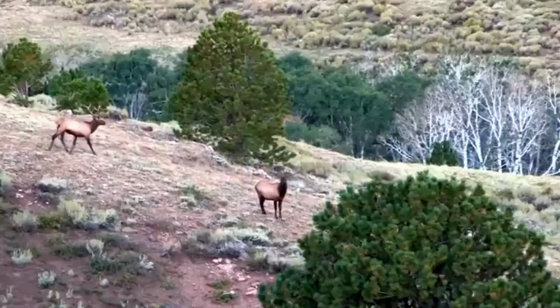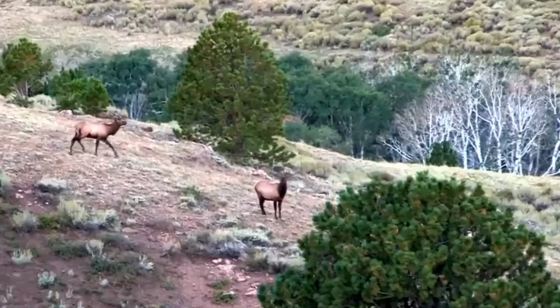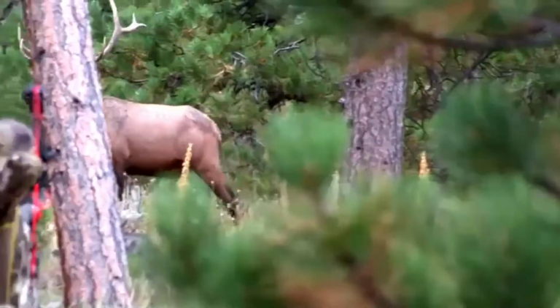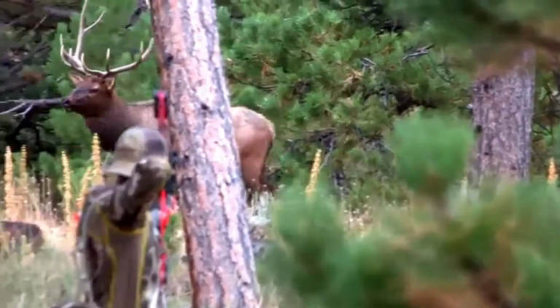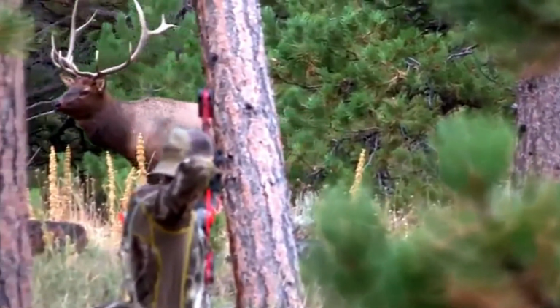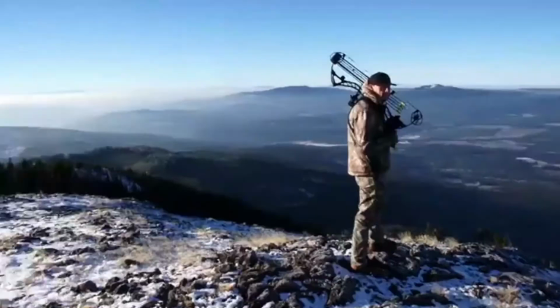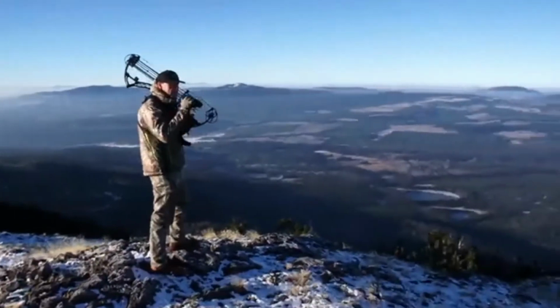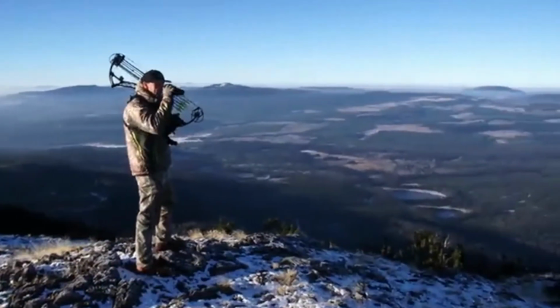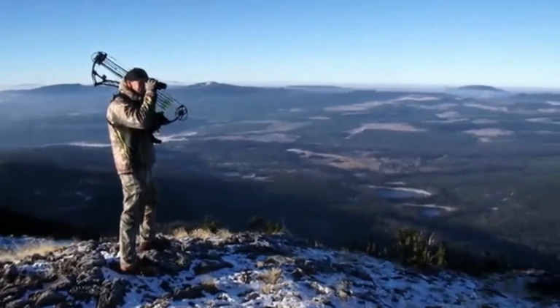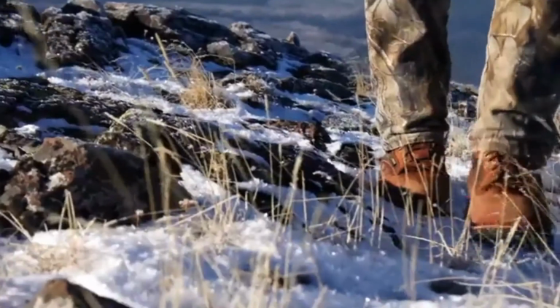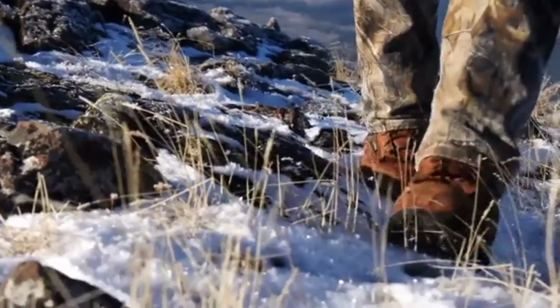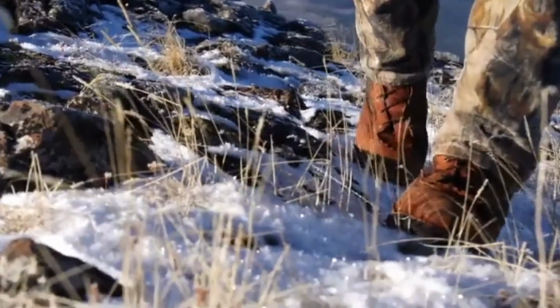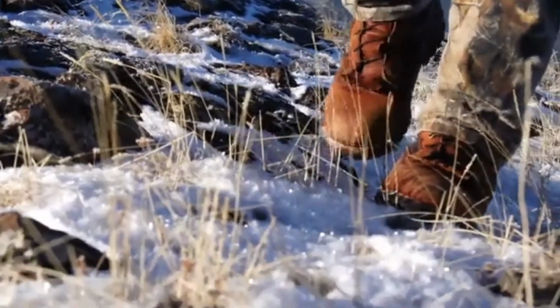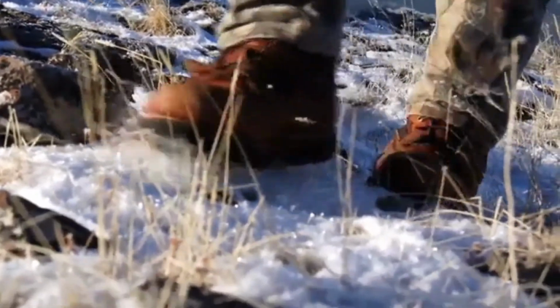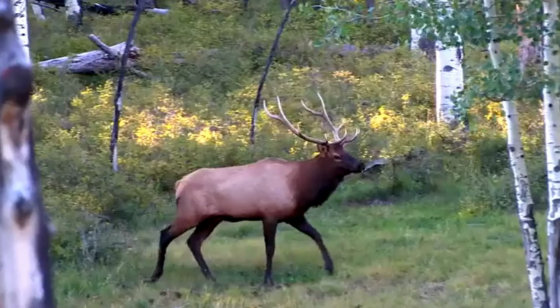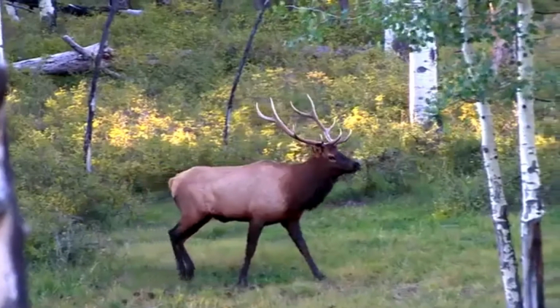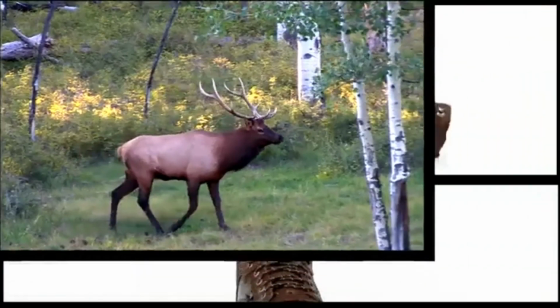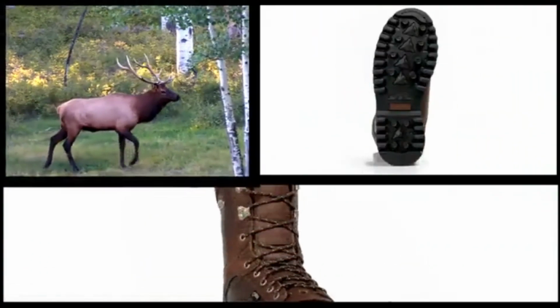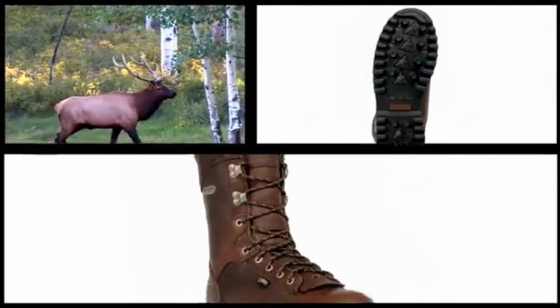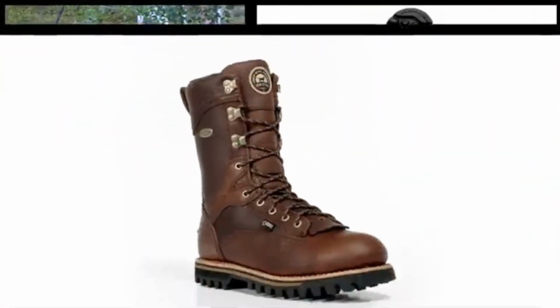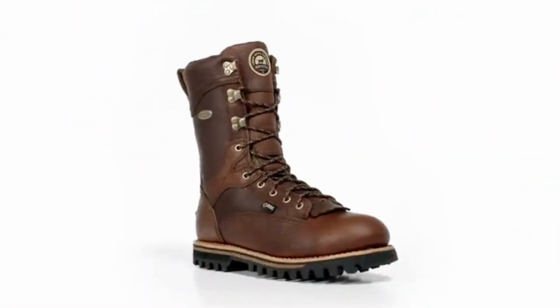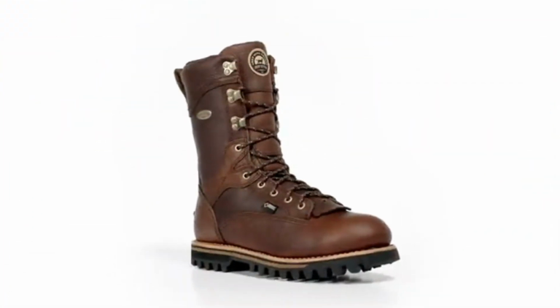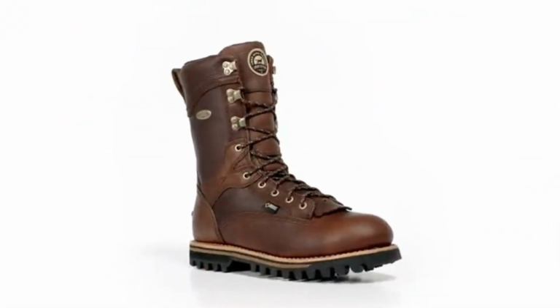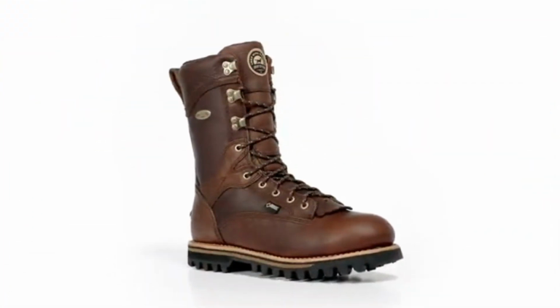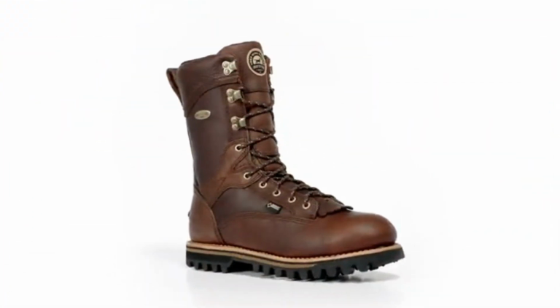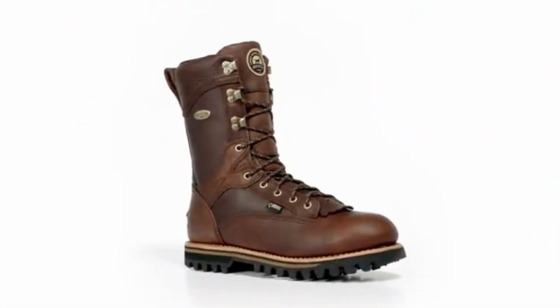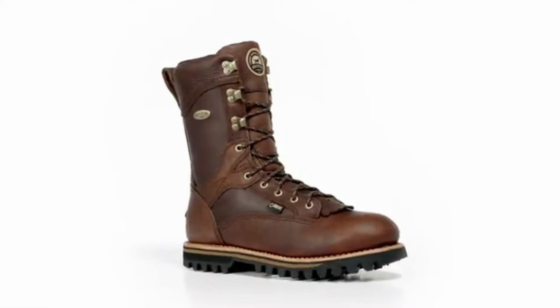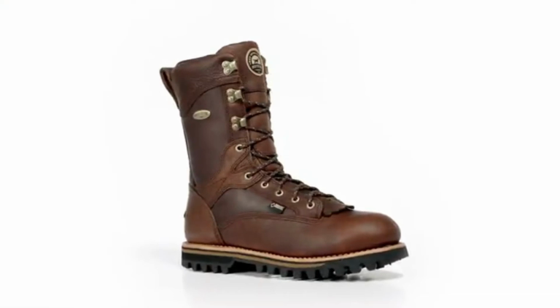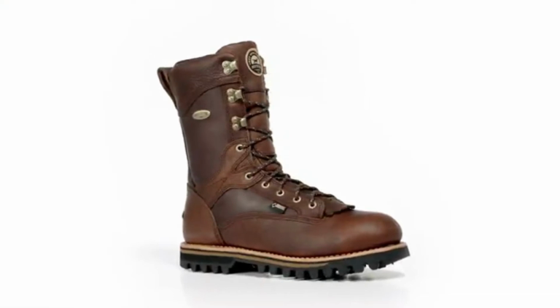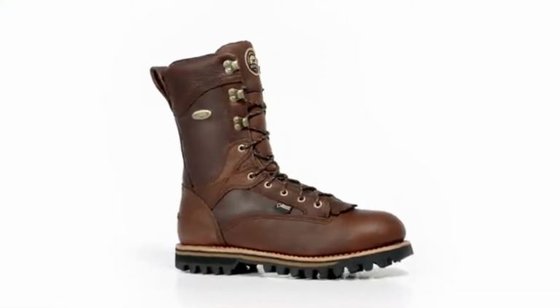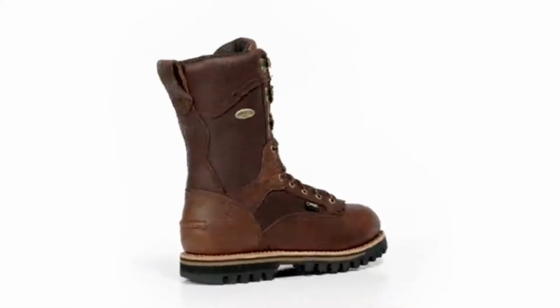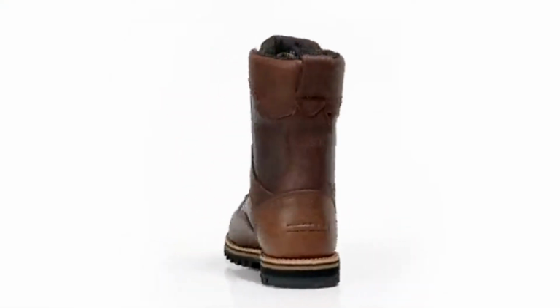When you're out hunting big game in rough terrain, you need the right gear. Elk Trackers are designed to perform in the toughest big game environments. You need a highly stable boot for uneven terrain that is comfortable enough to wear for long hours on the hunt.